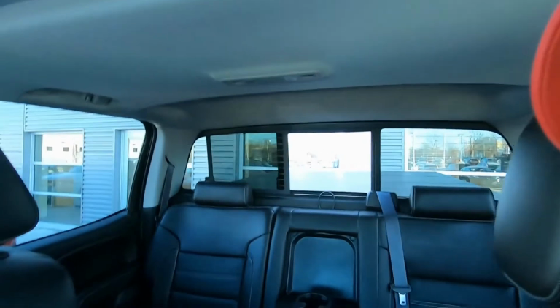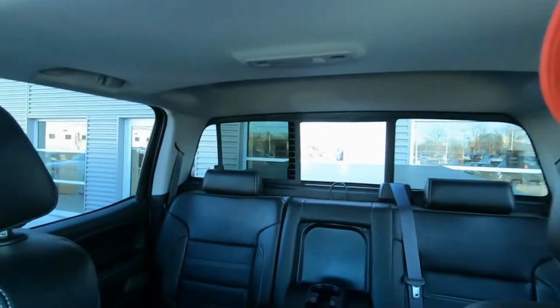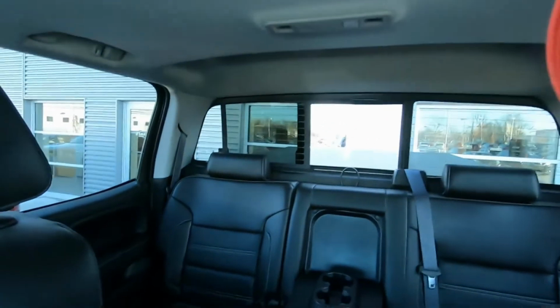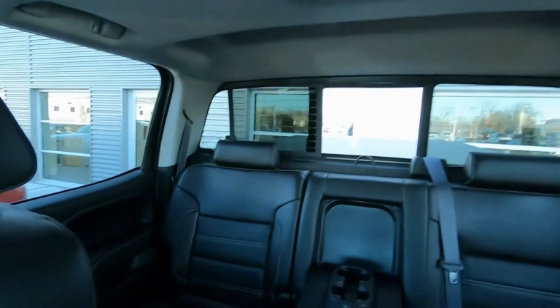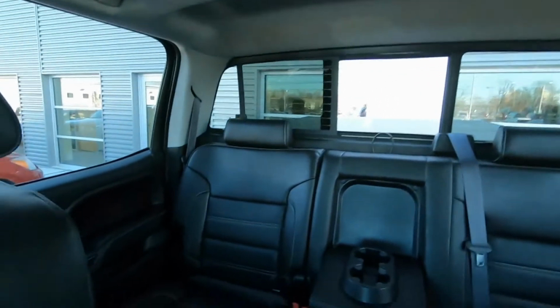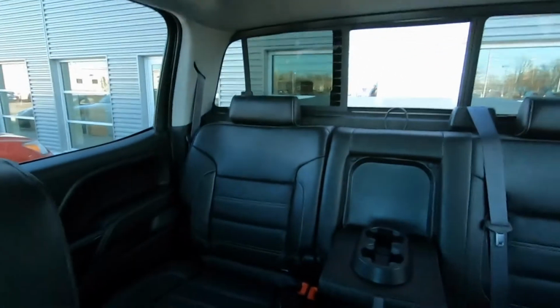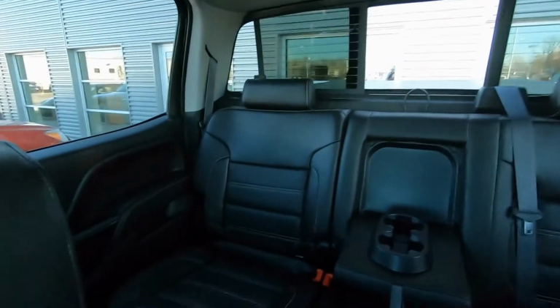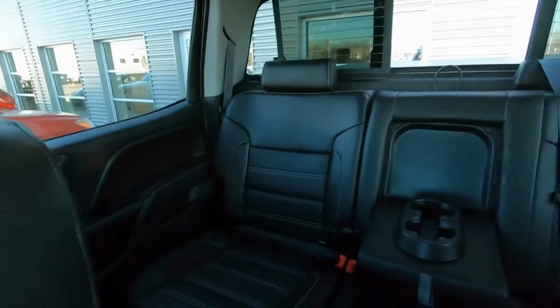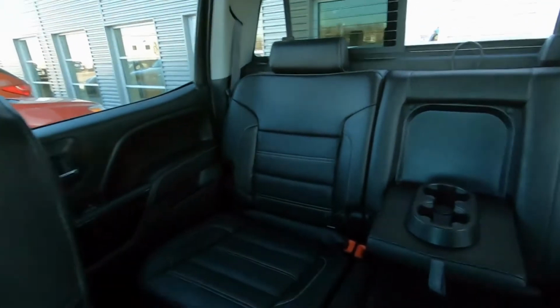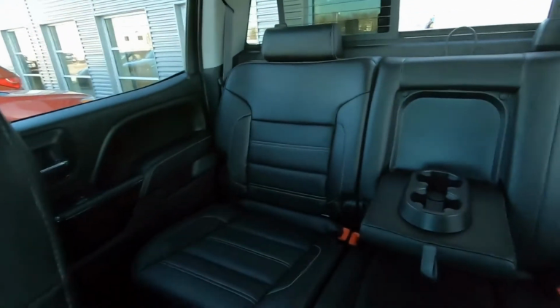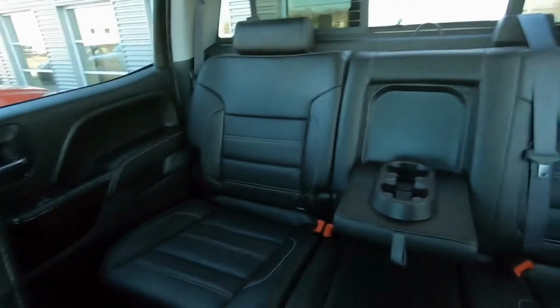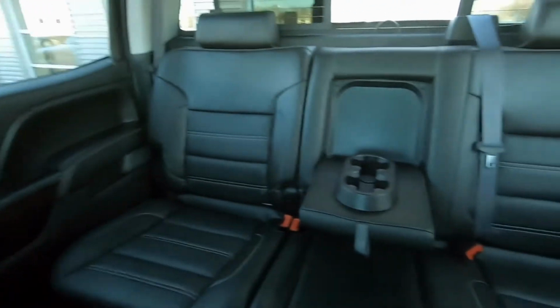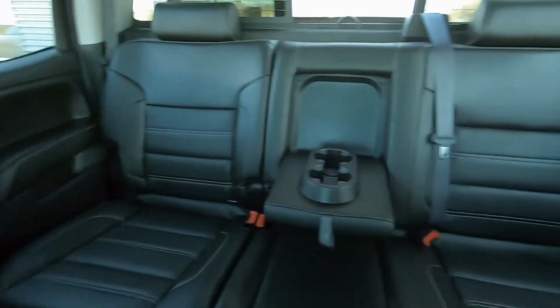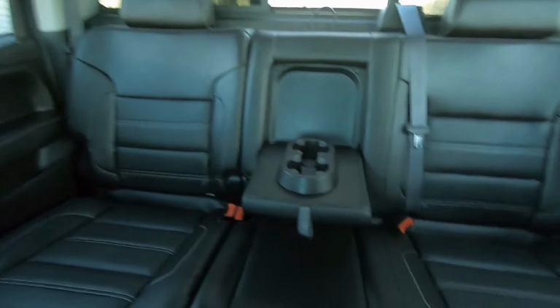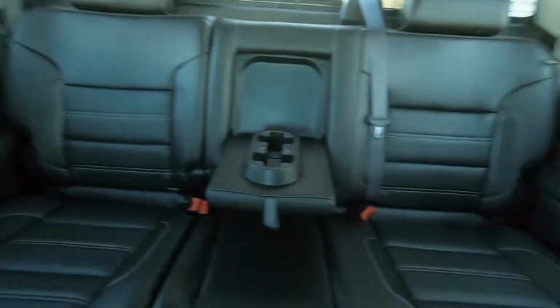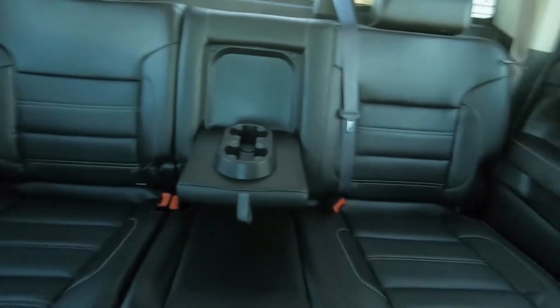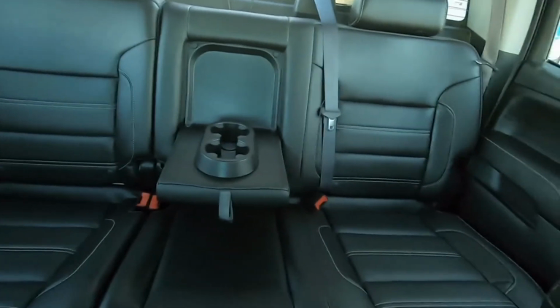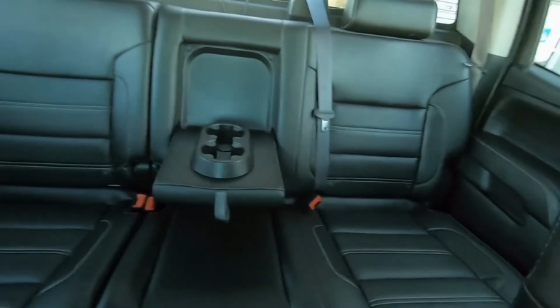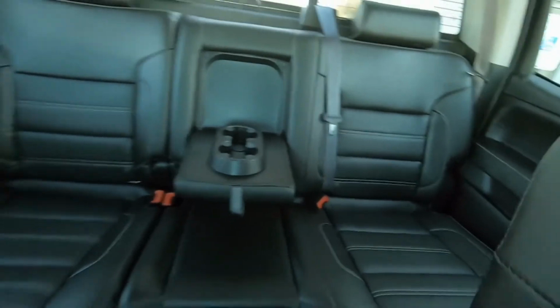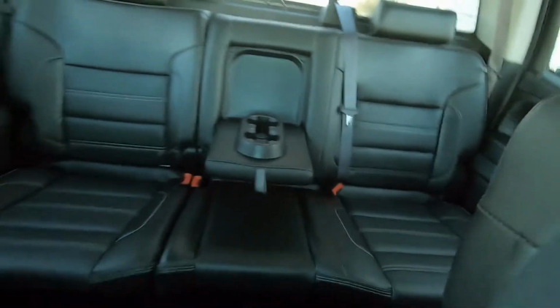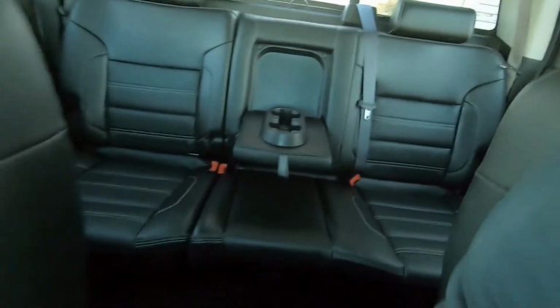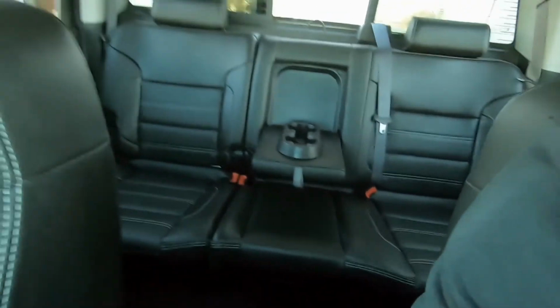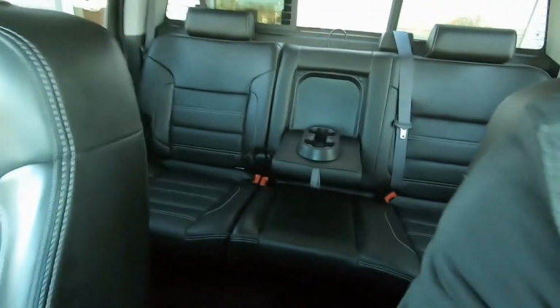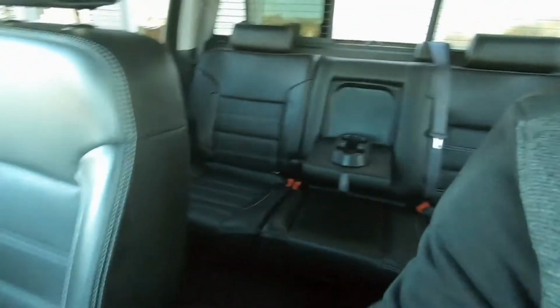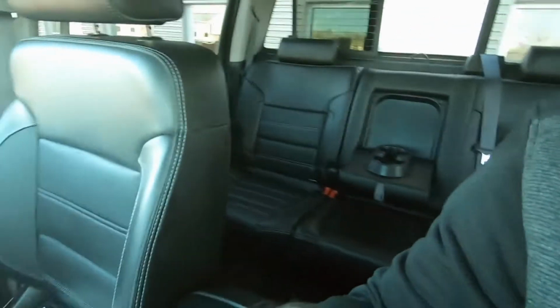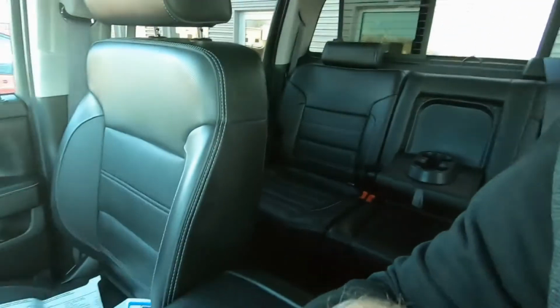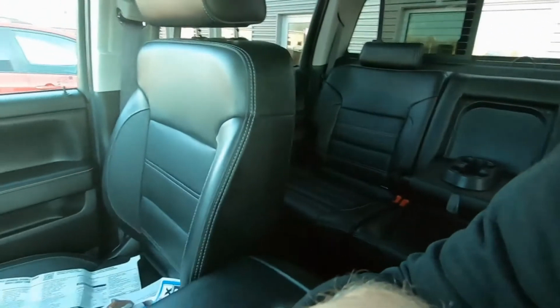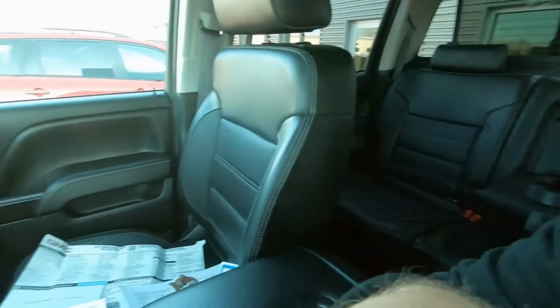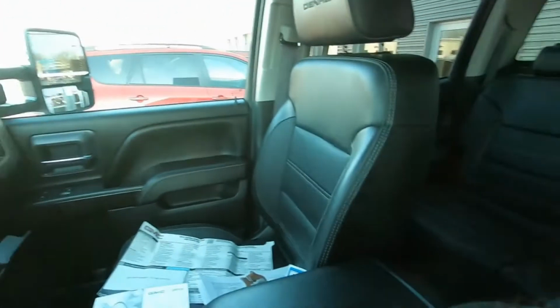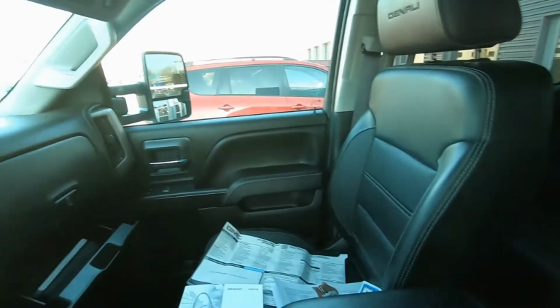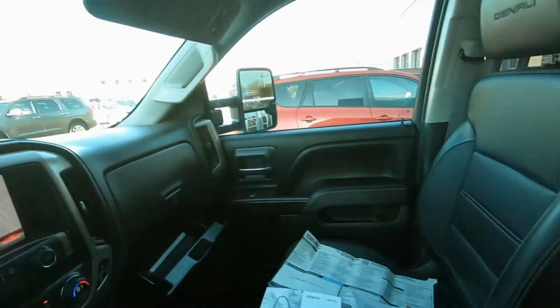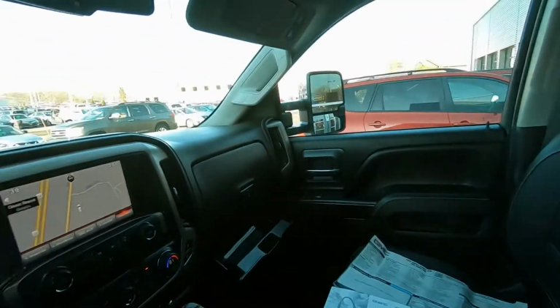And there is your back seat — center armrest with a cup holder. Plenty of room in here. This is not a compact pickup truck, that's for sure.